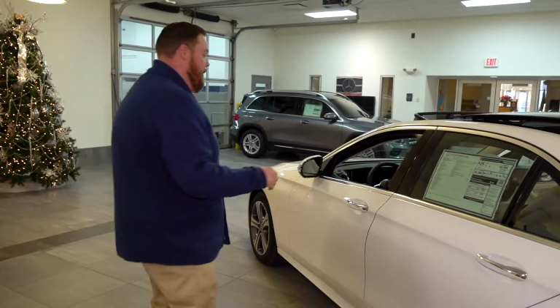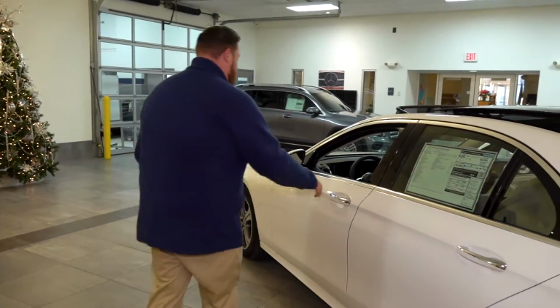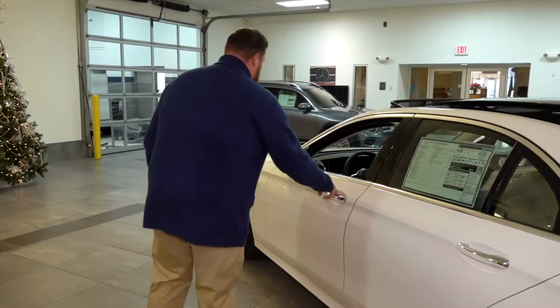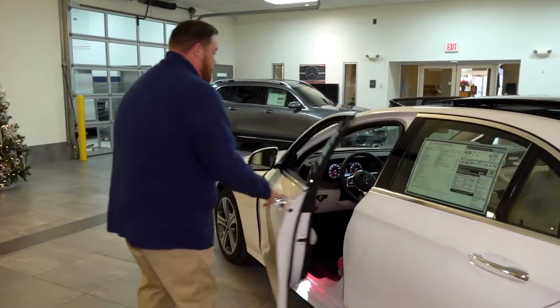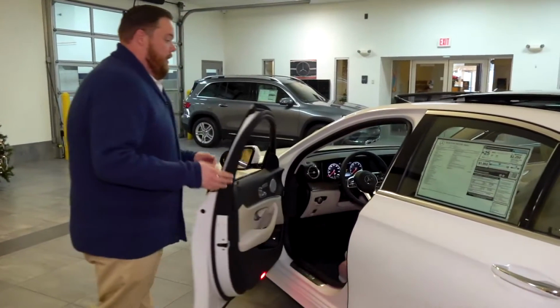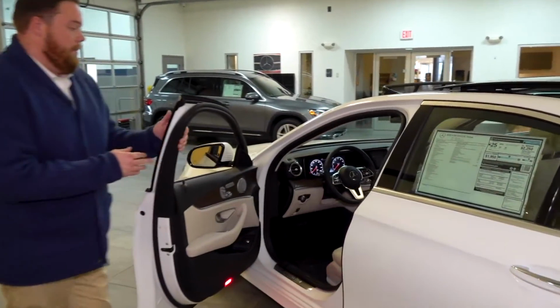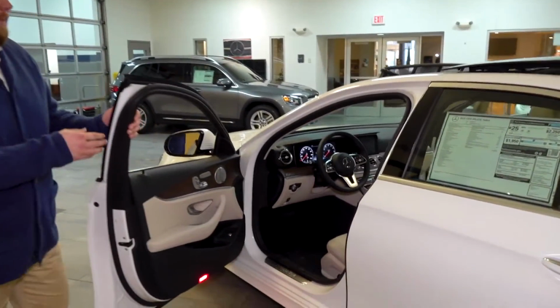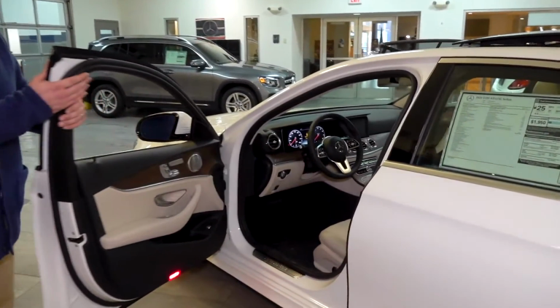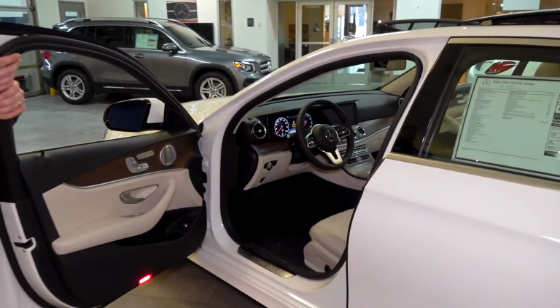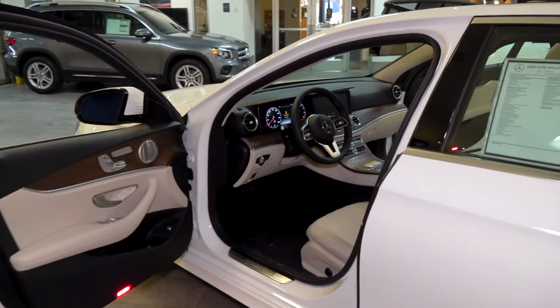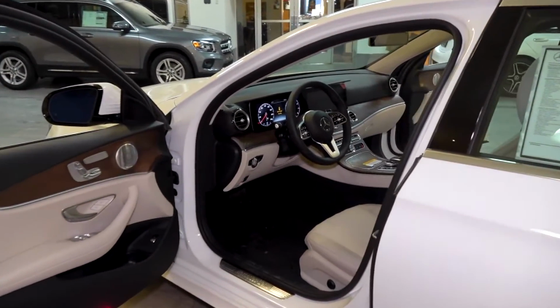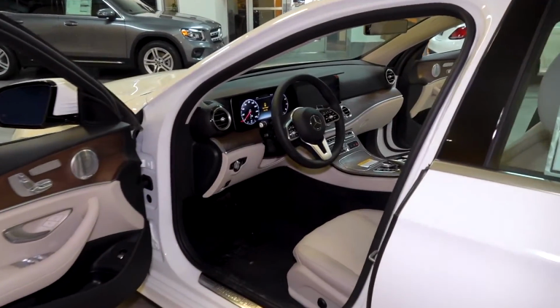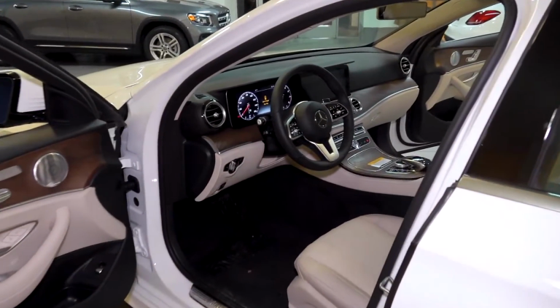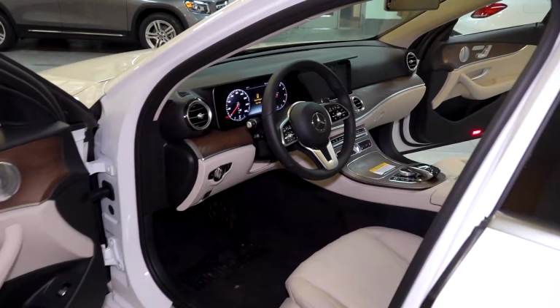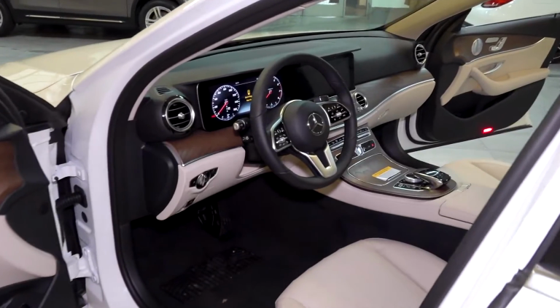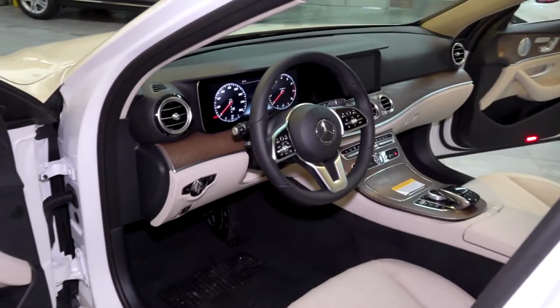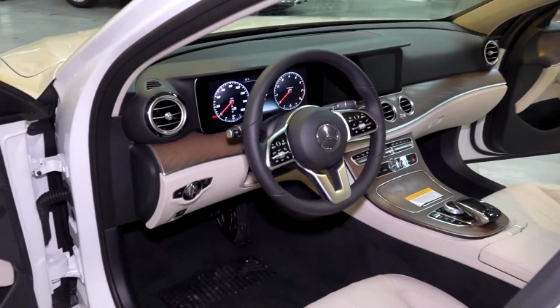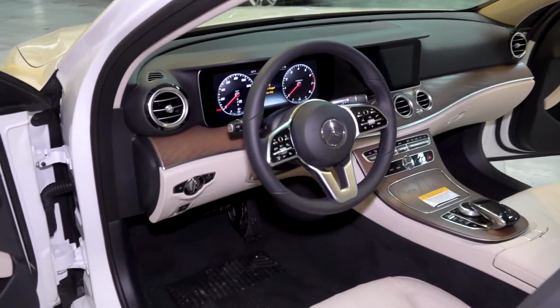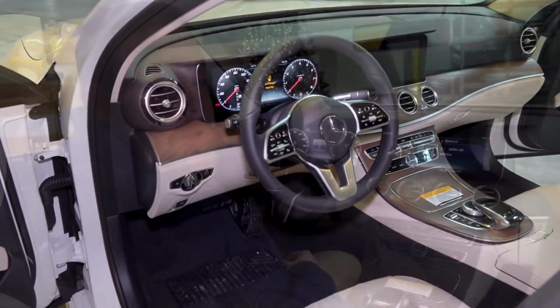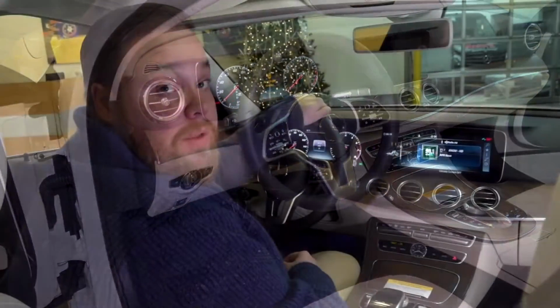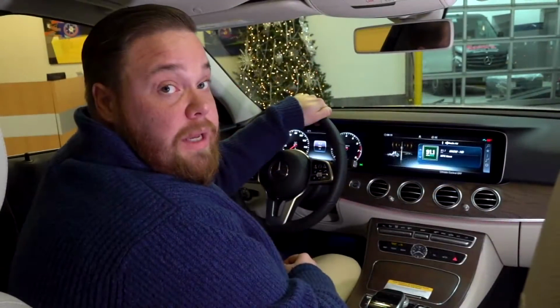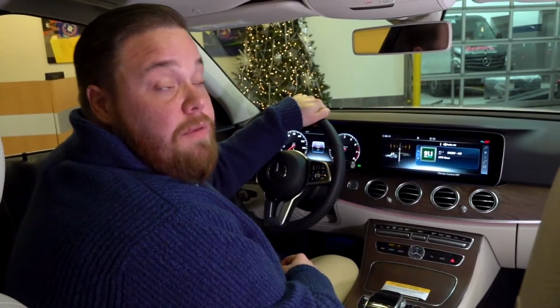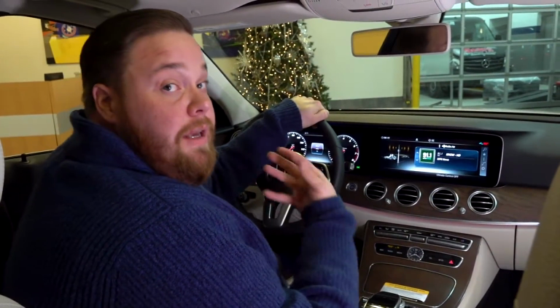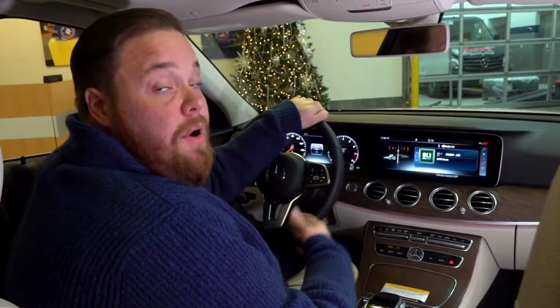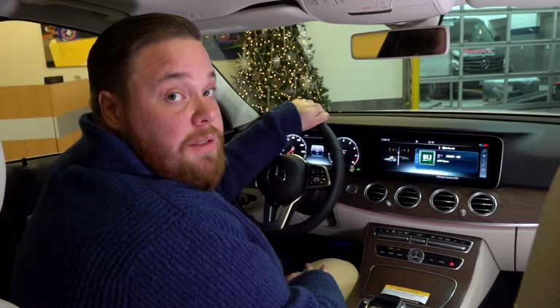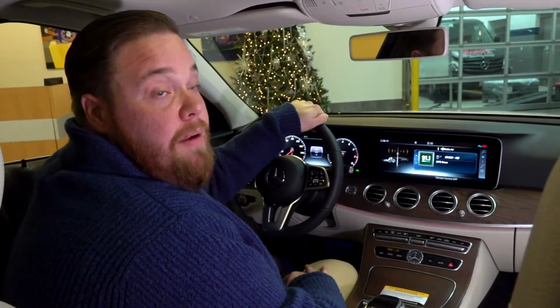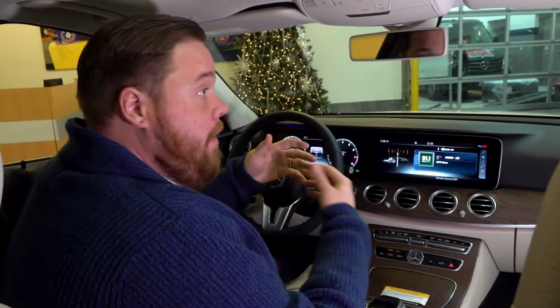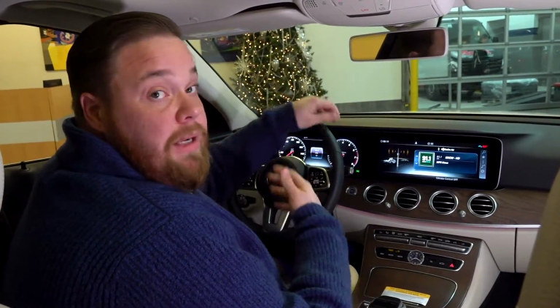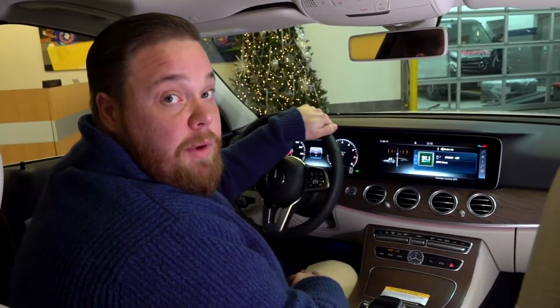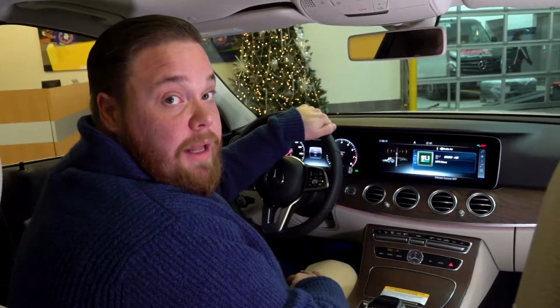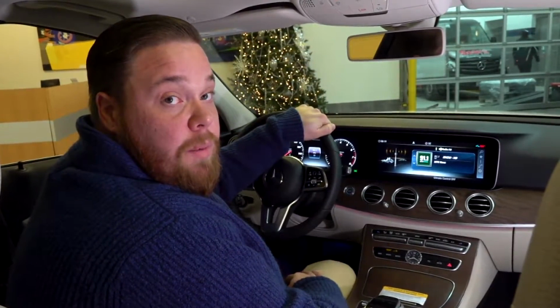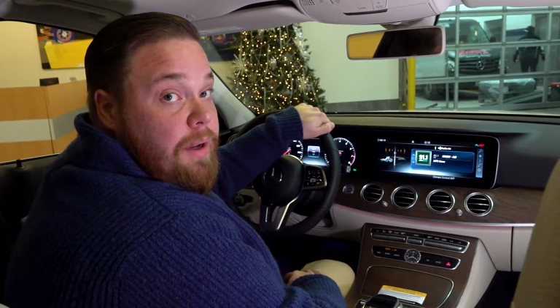Now let's take a seat and sit behind the wheel to talk some tech. Again, my name is Brian with Sears Imported Autos — if you have further questions or are looking for more information on the 2020 E350, give us a call or send us an email. However we need to communicate, that's why we are here.